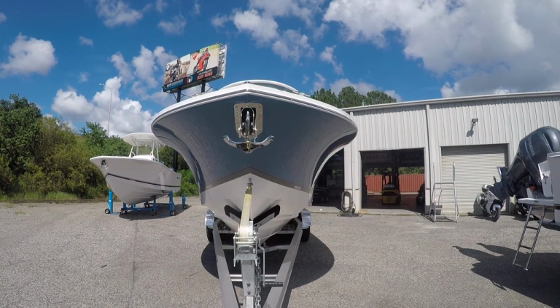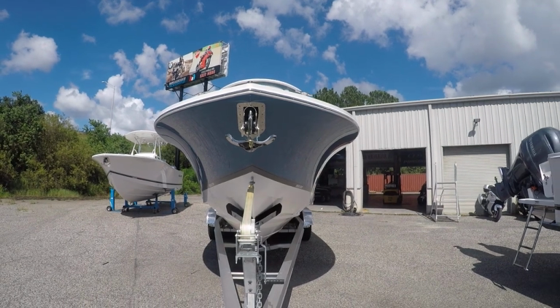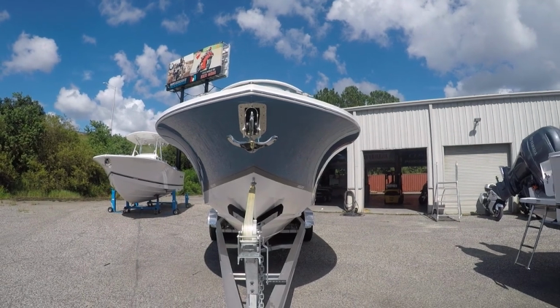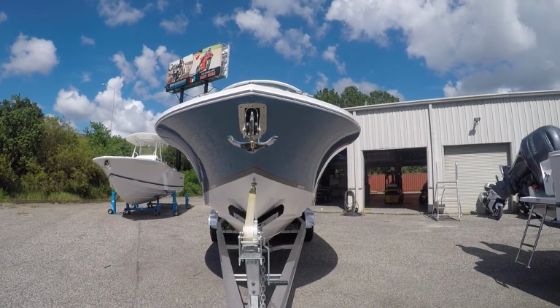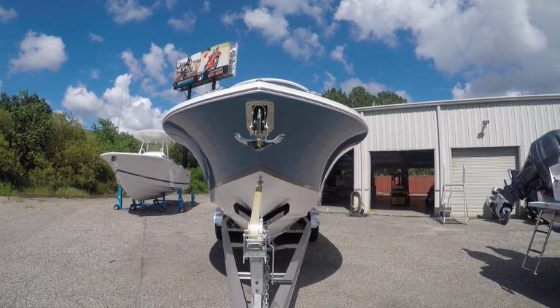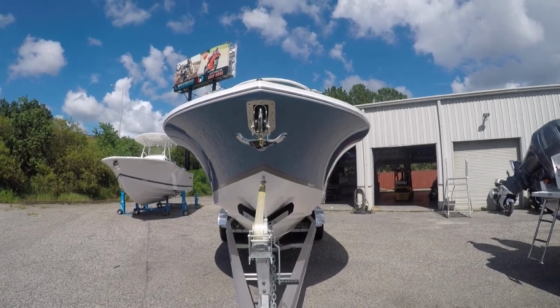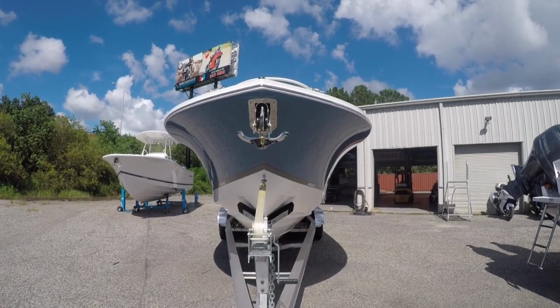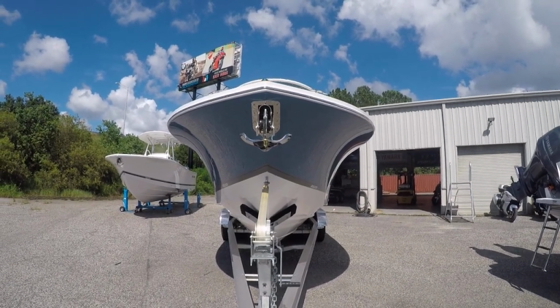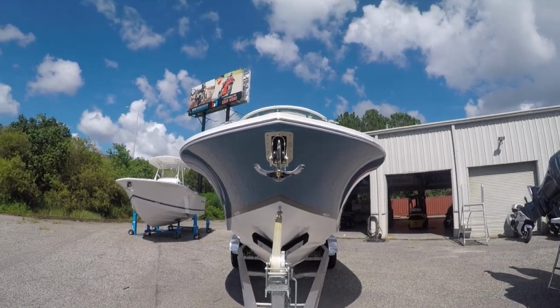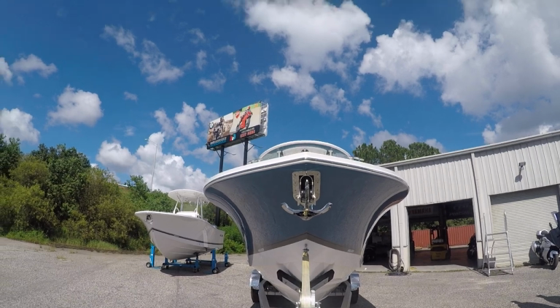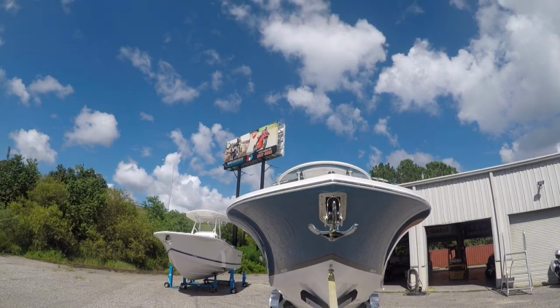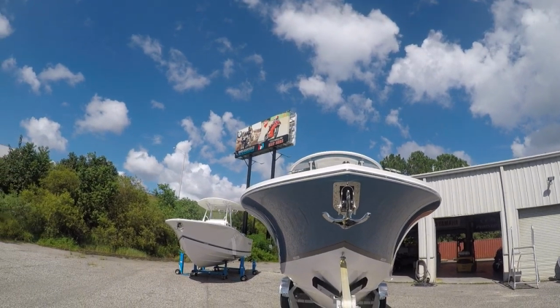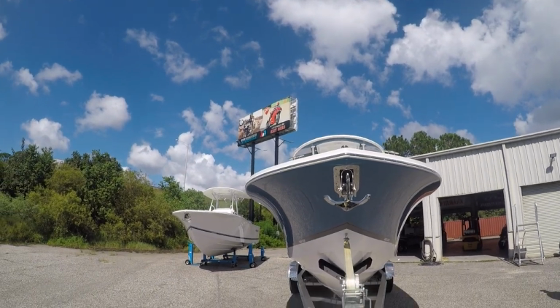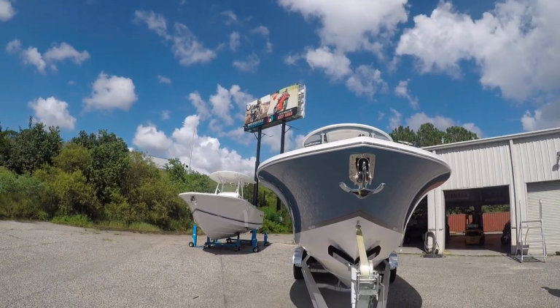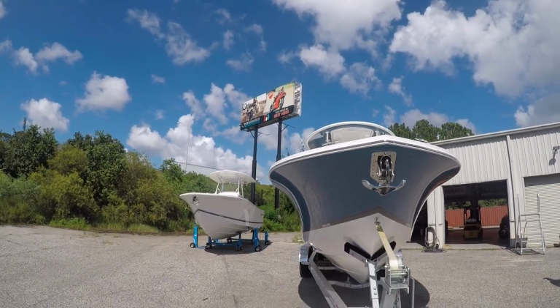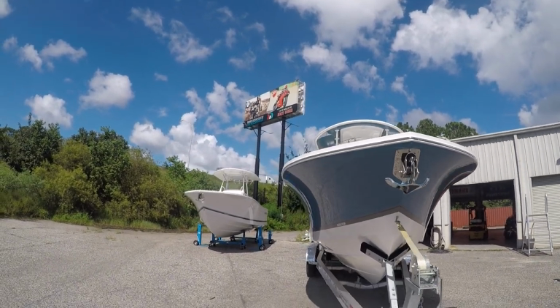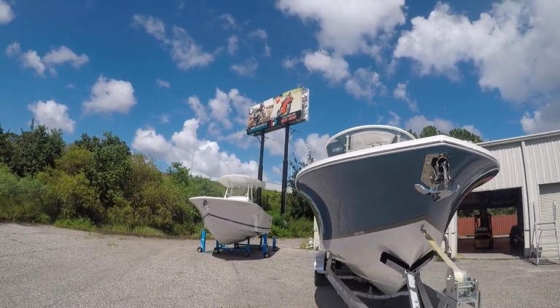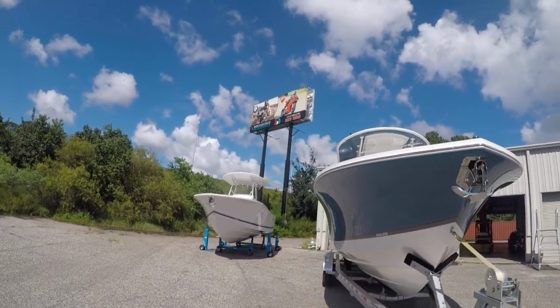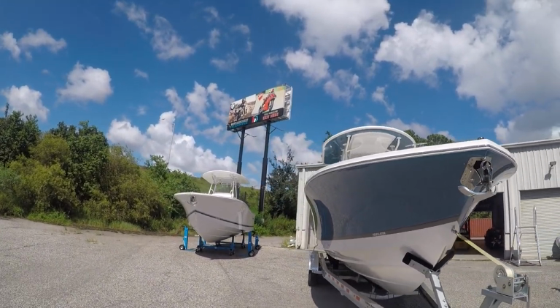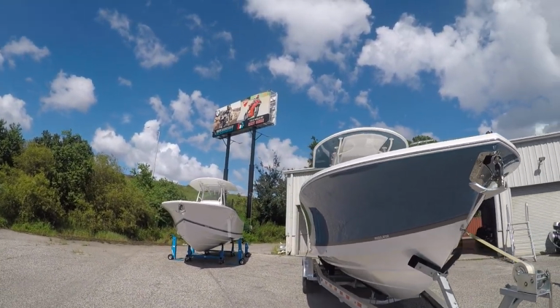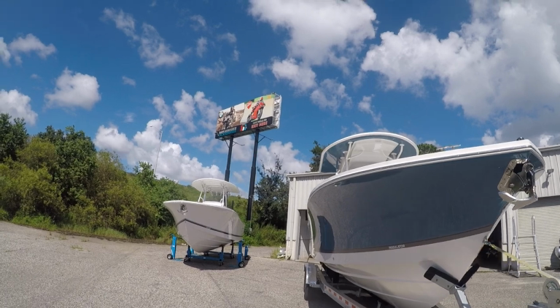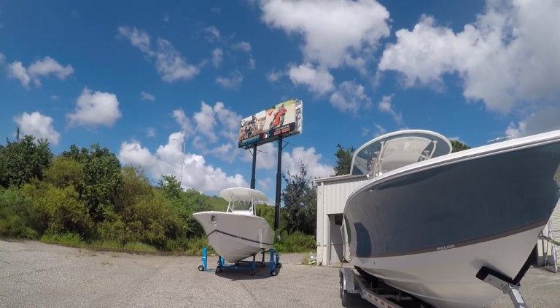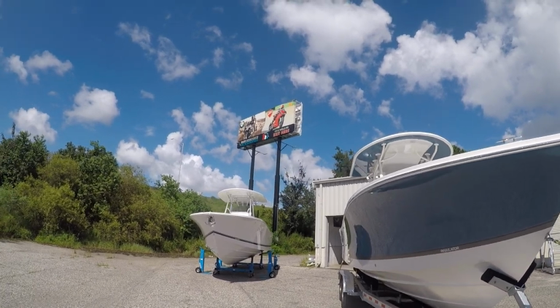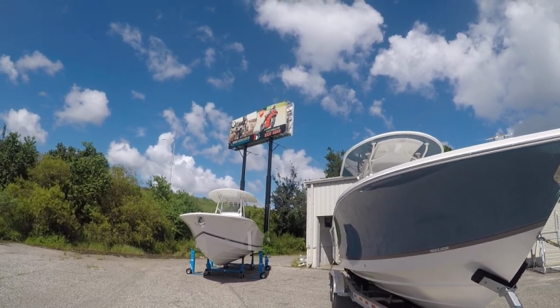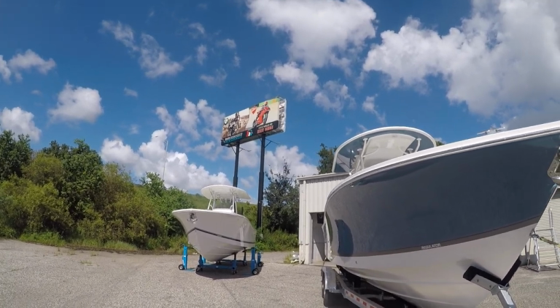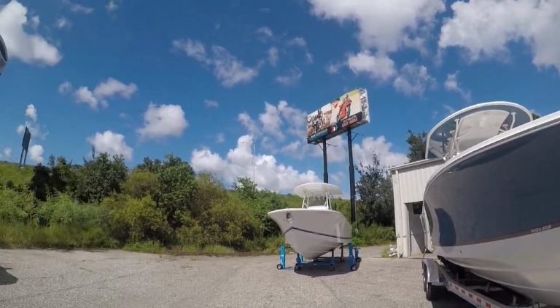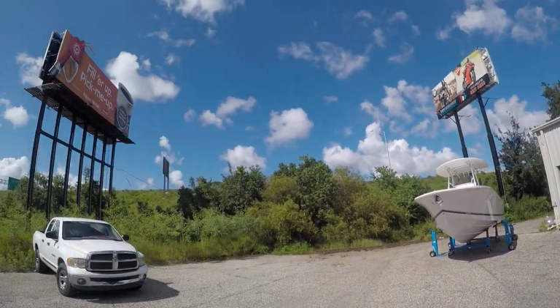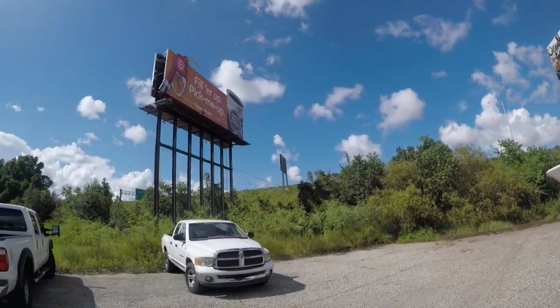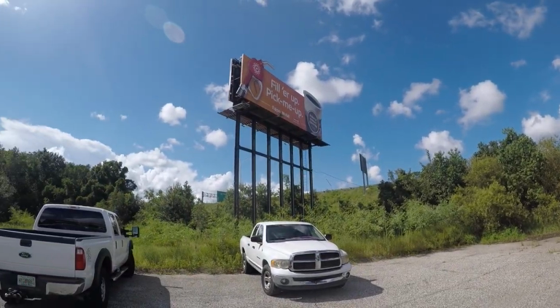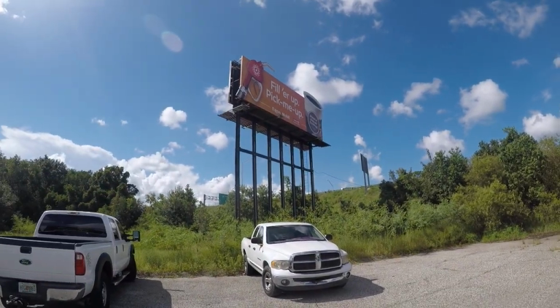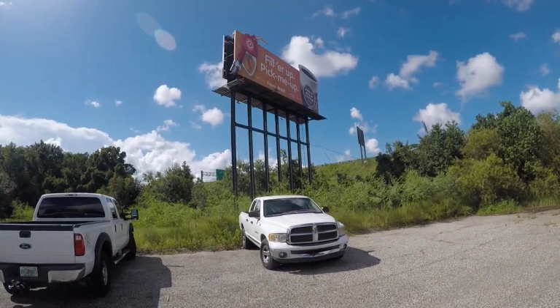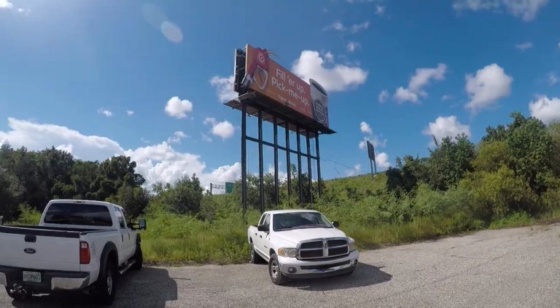Good afternoon everyone, it's Brad at Yamaha Marine Center. We are at 1515 Wells Road — we share a building with our BMW Ducati motorcycle dealership. There's our sign right off of 295 in Orange Park.